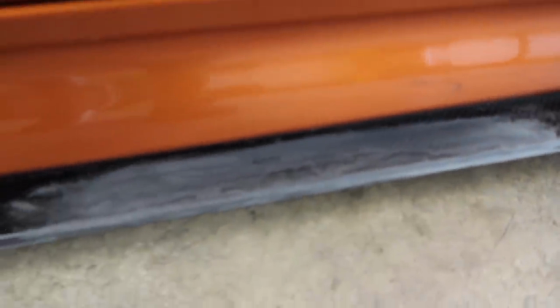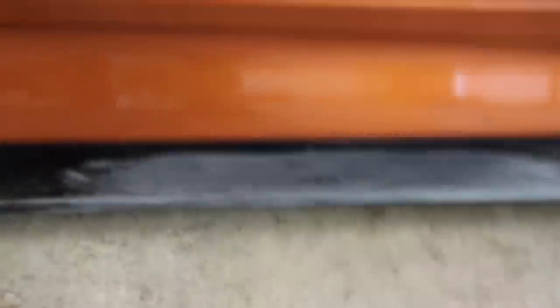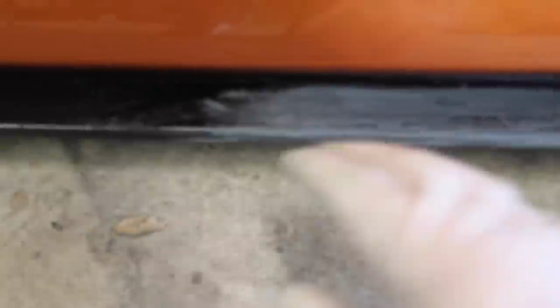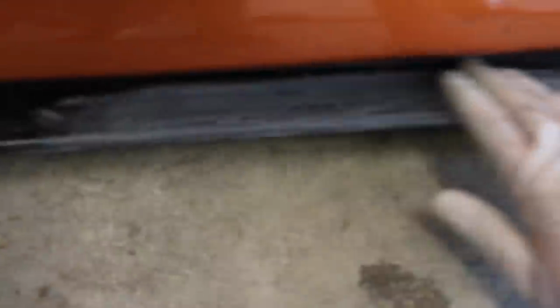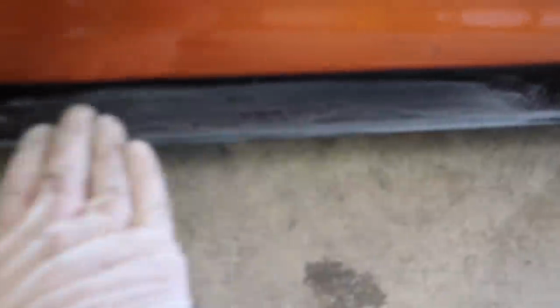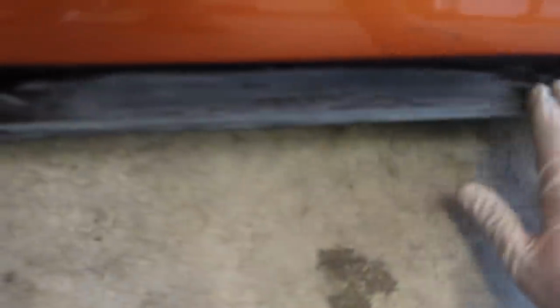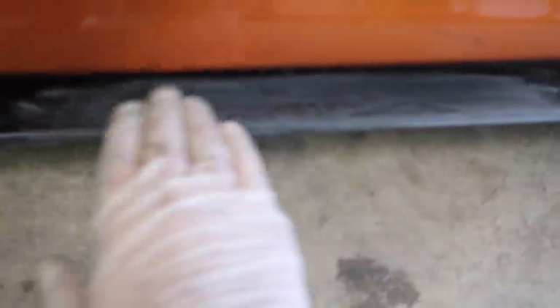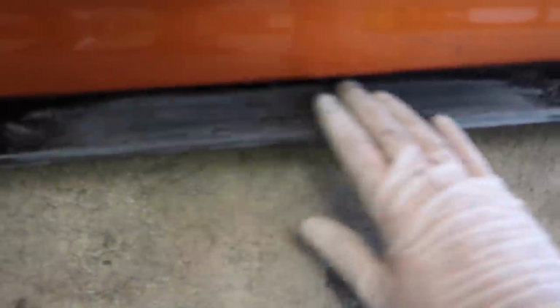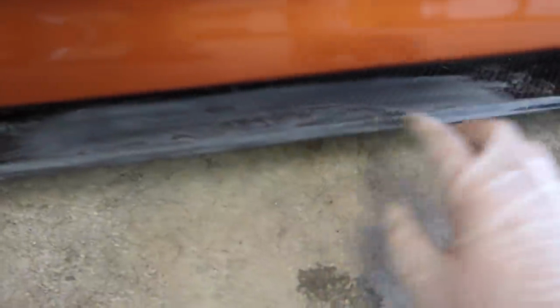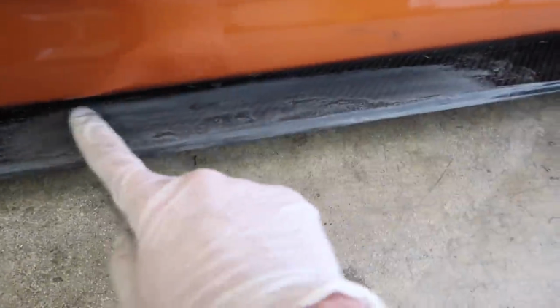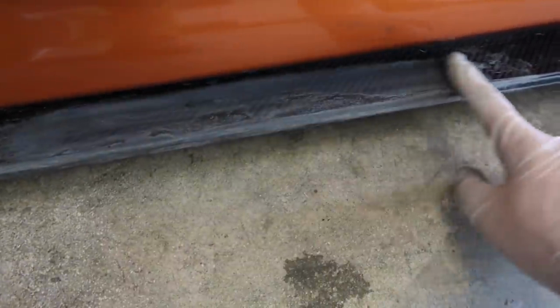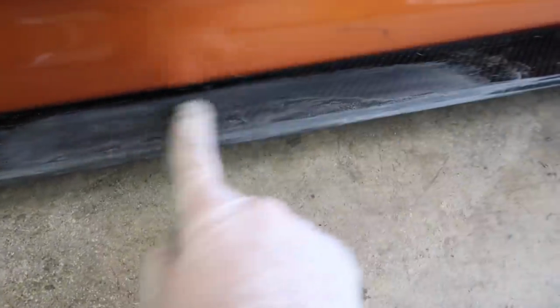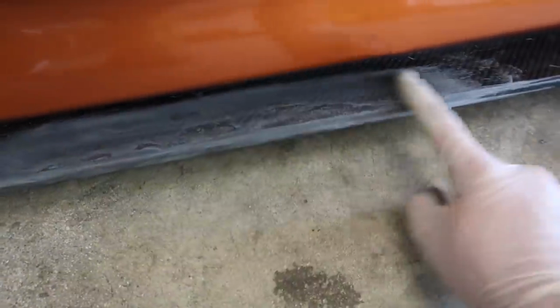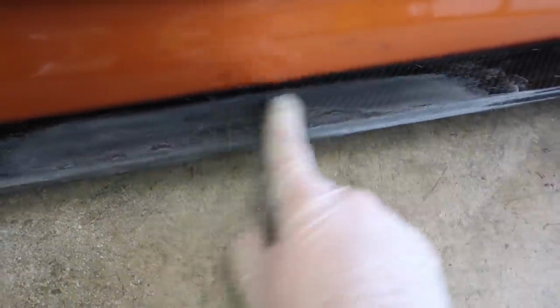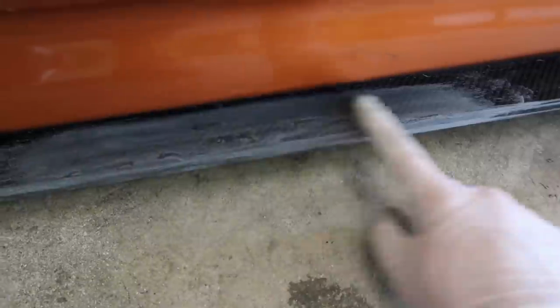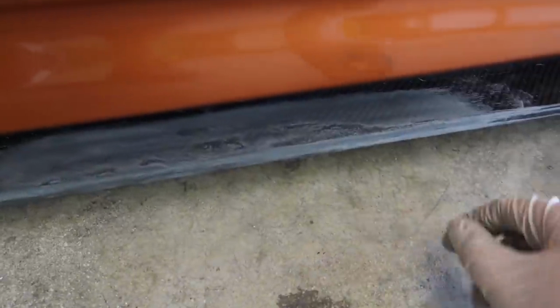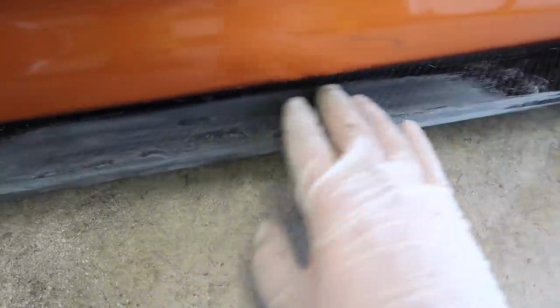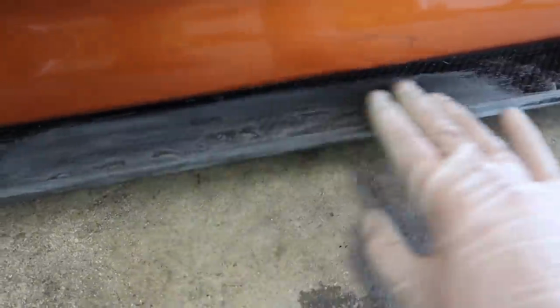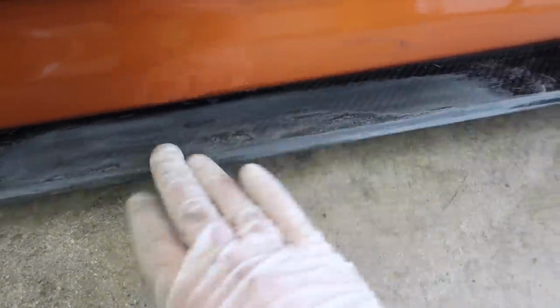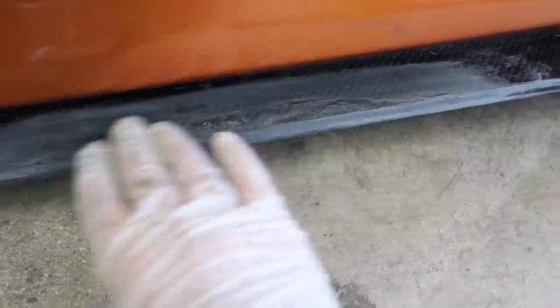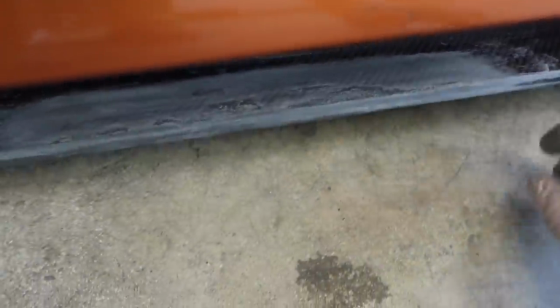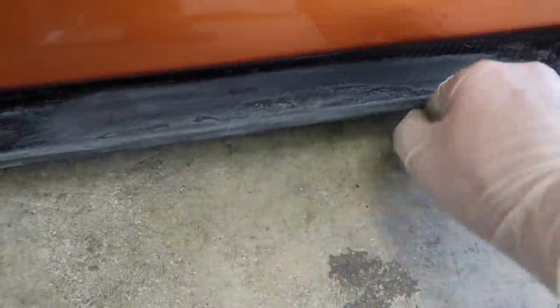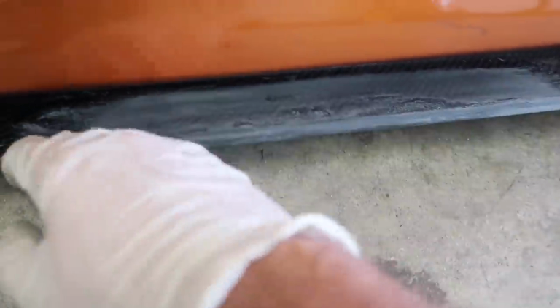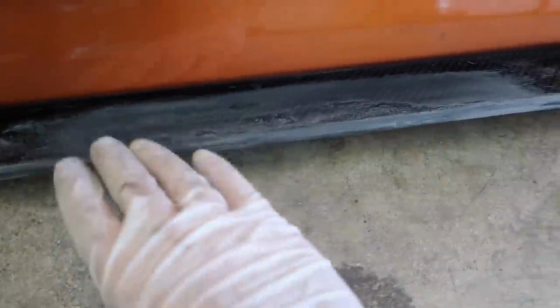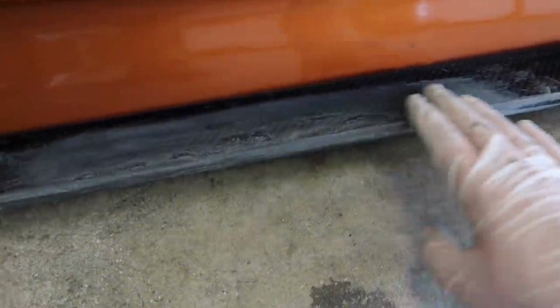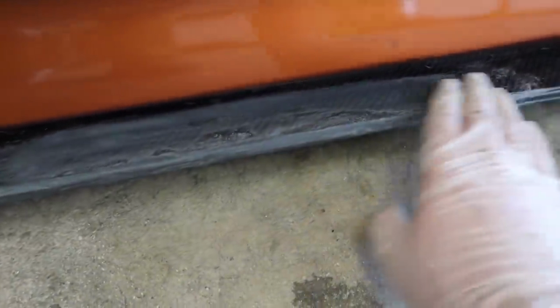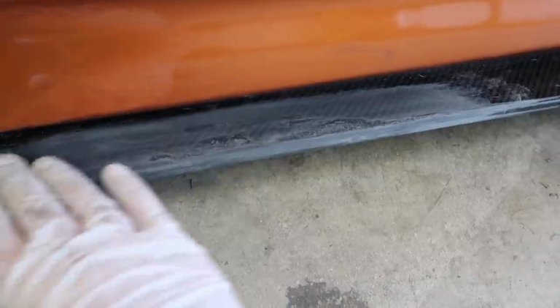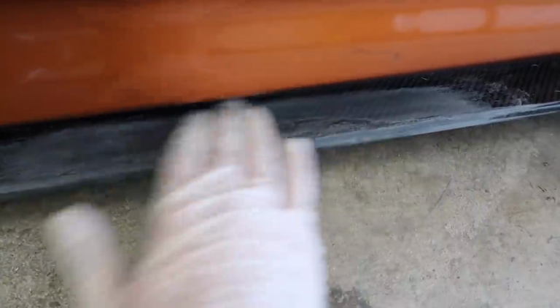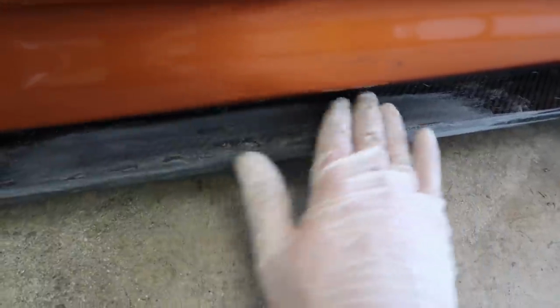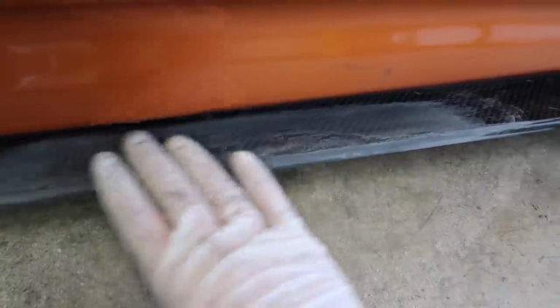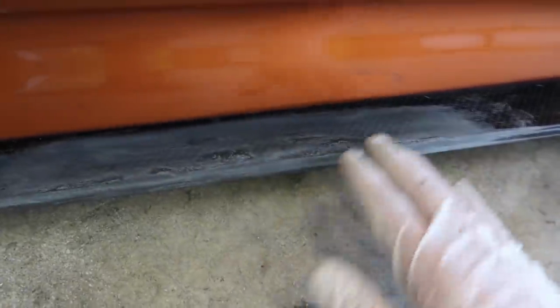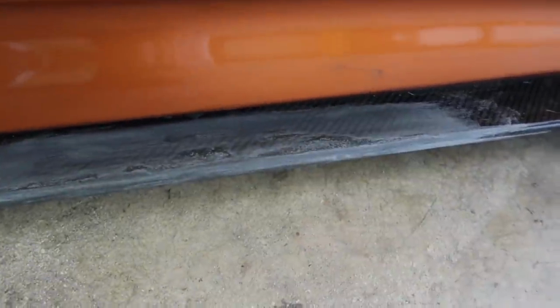That's looking a lot better — look at that, very good, very nice. All this is pretty much sanded down. I just need to clean all this up with some rubbing alcohol and once I clean it I'm gonna go ahead and put some compound and then polish this thing out.